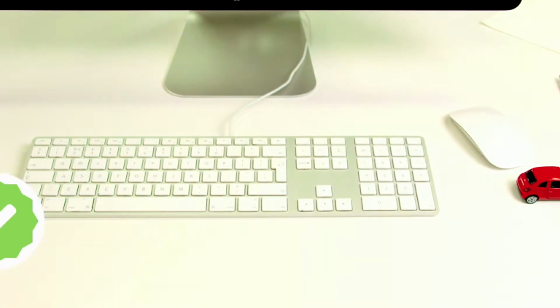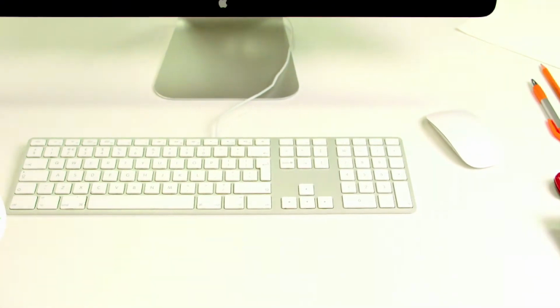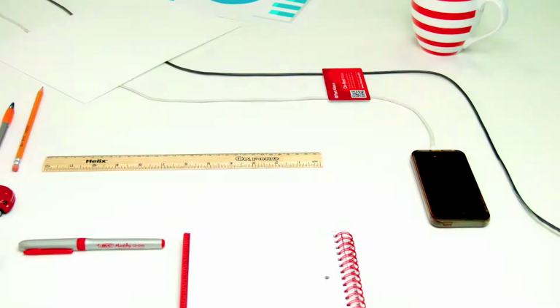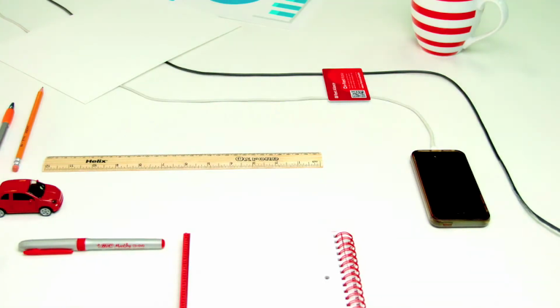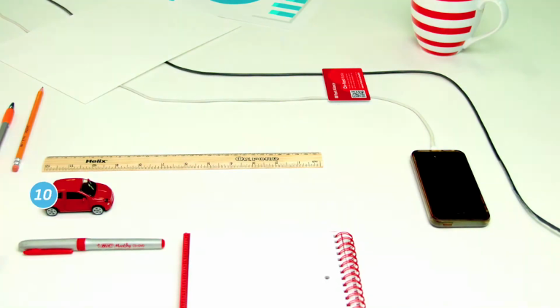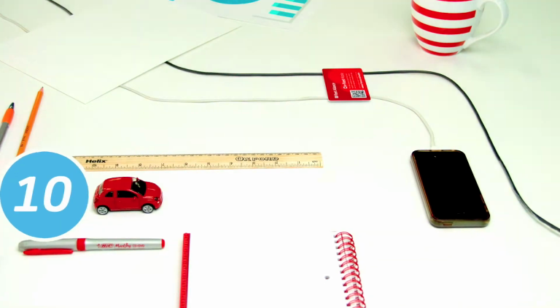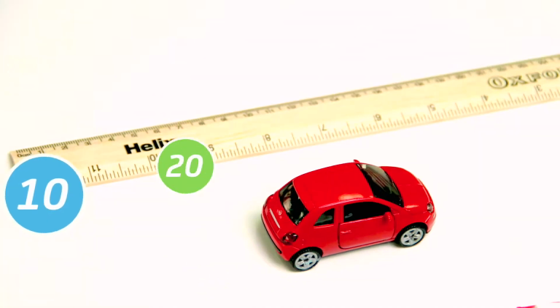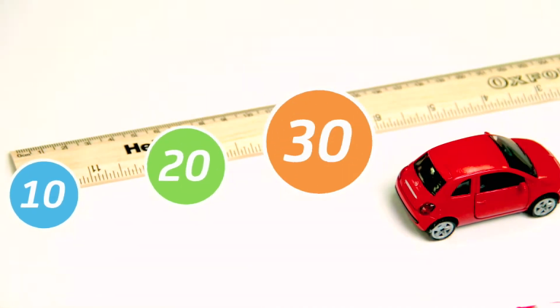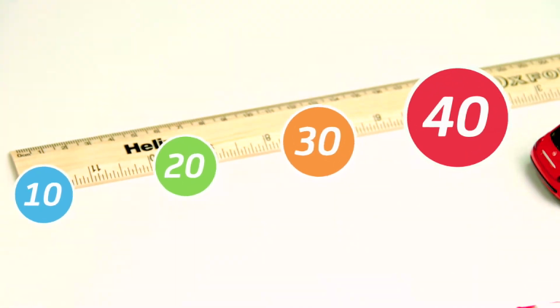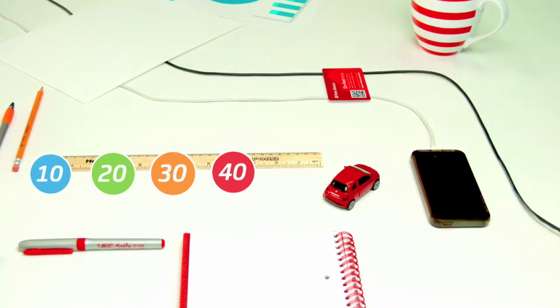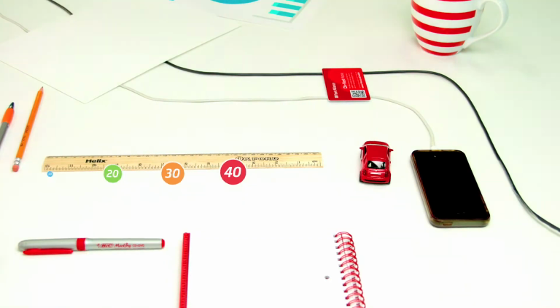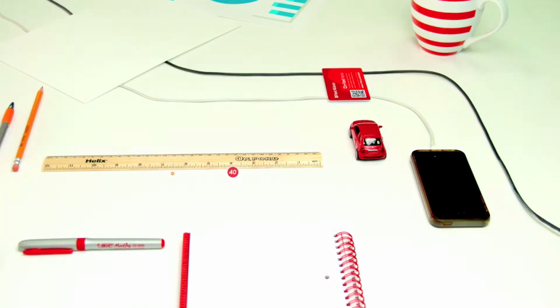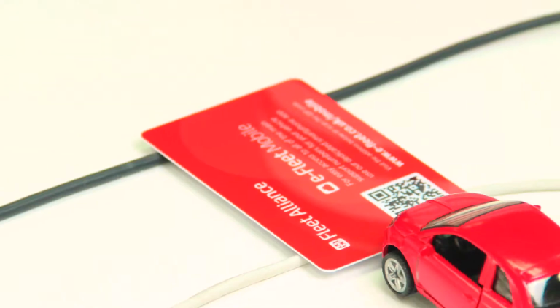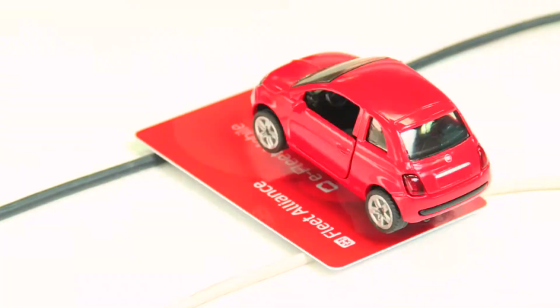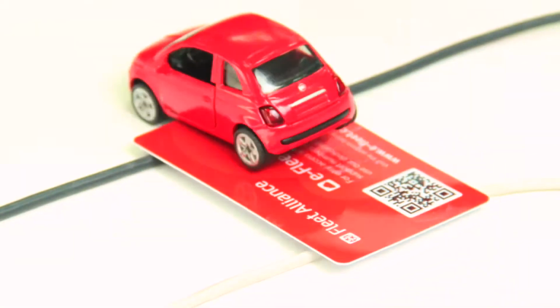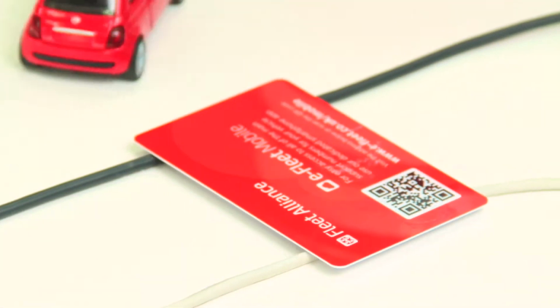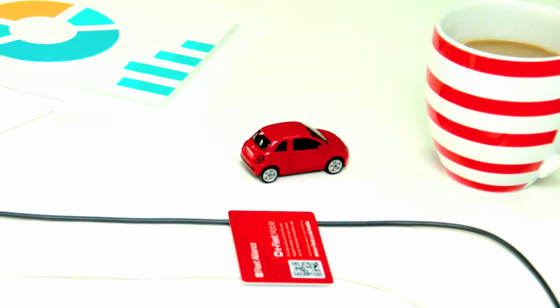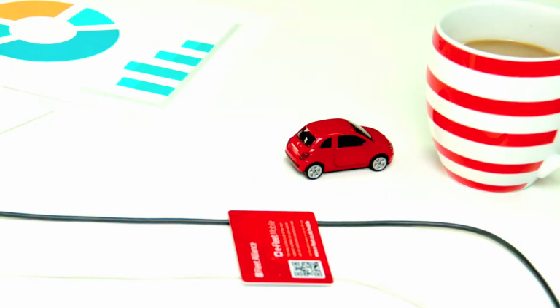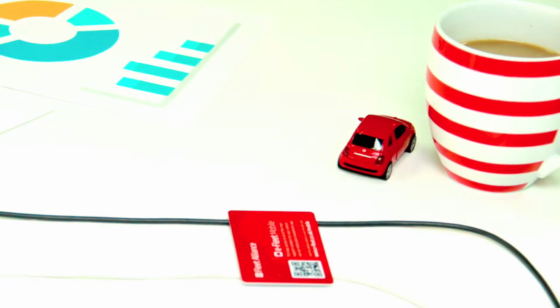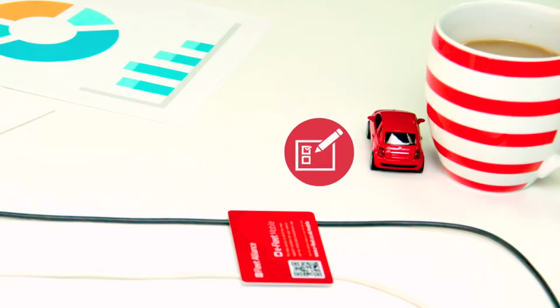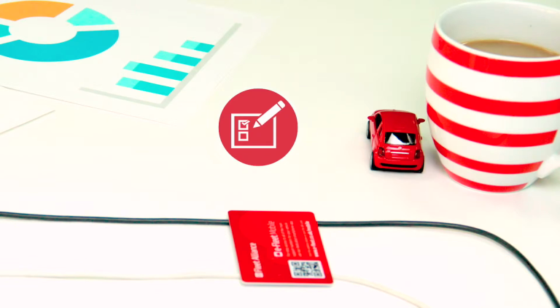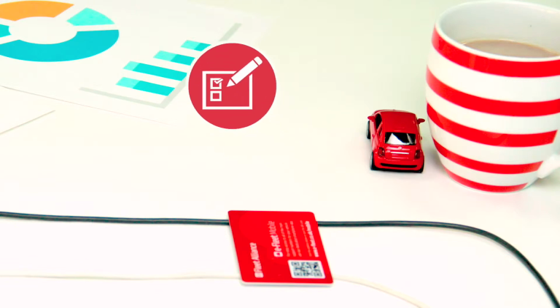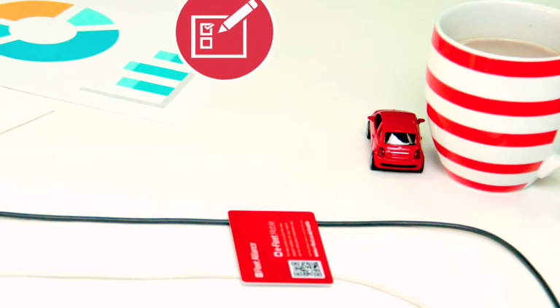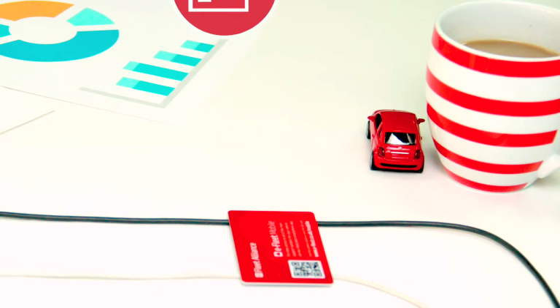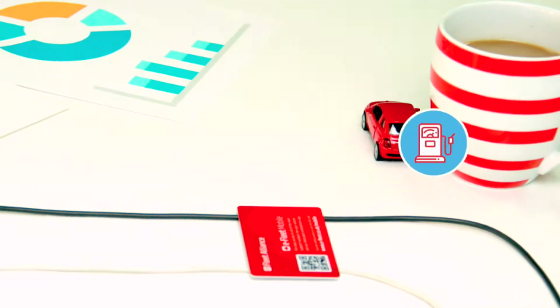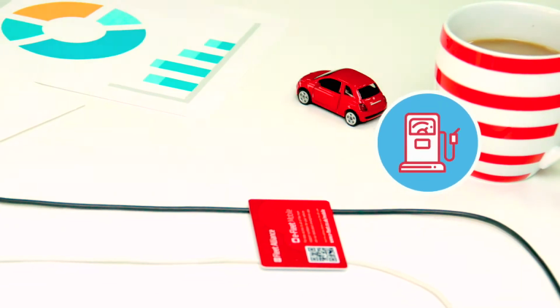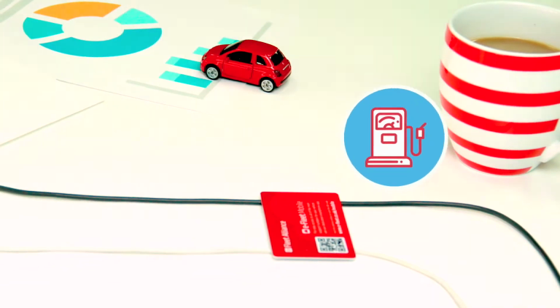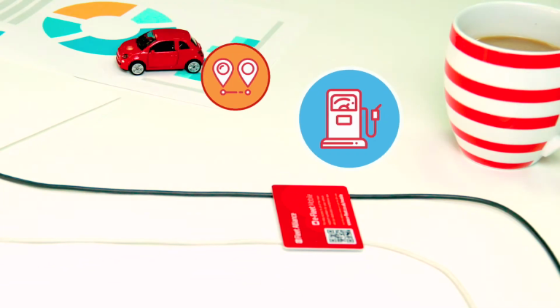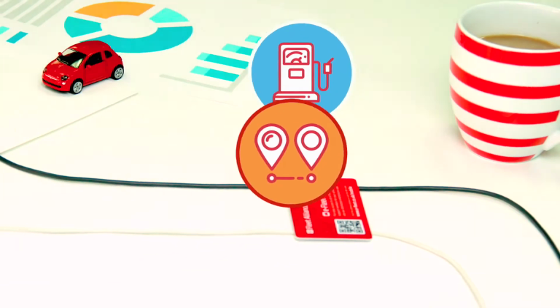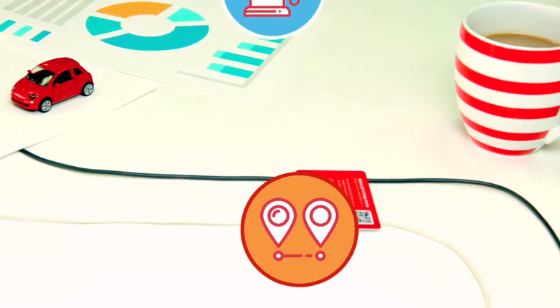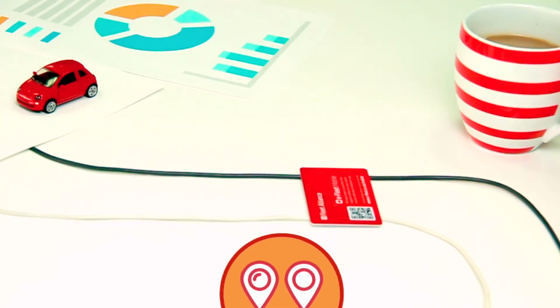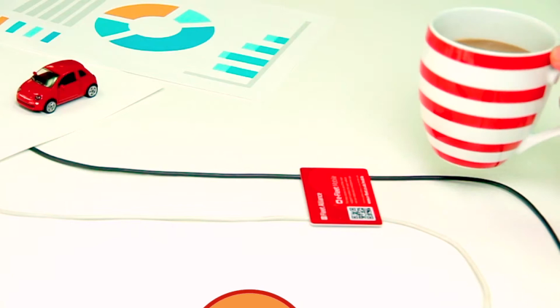Journey distance is calculated automatically and predefined distance tolerances ensure drivers take the most efficient route. That means easier mileage submission for drivers, and better fuel management and more accurate mileage reporting for fleet managers.